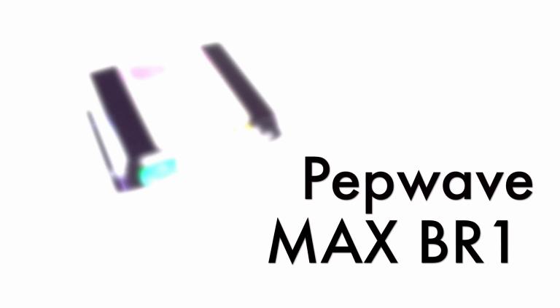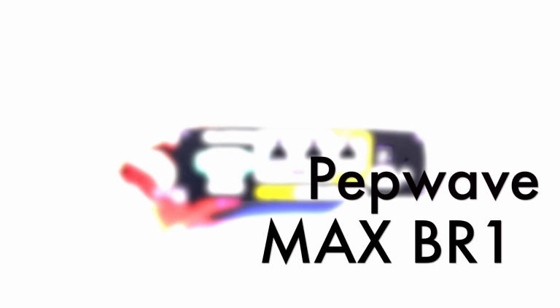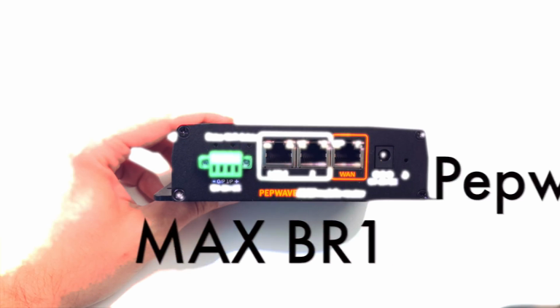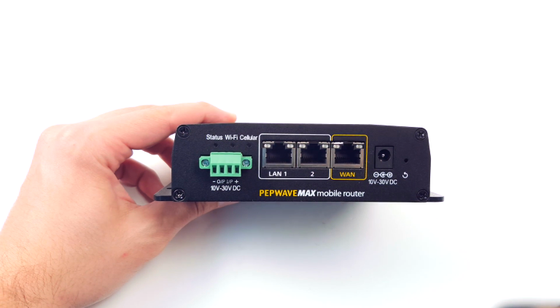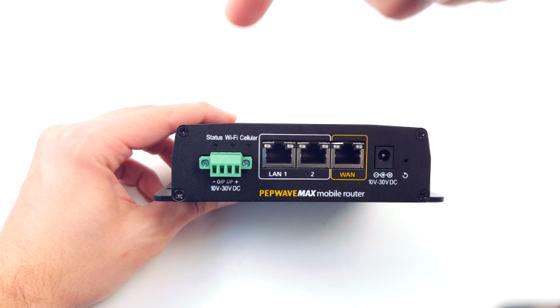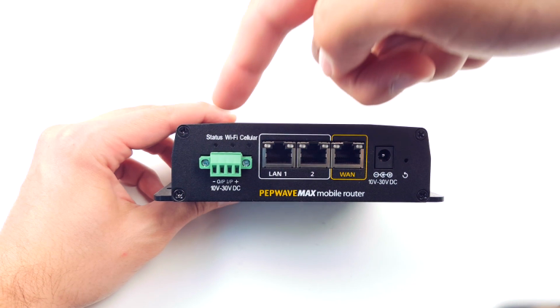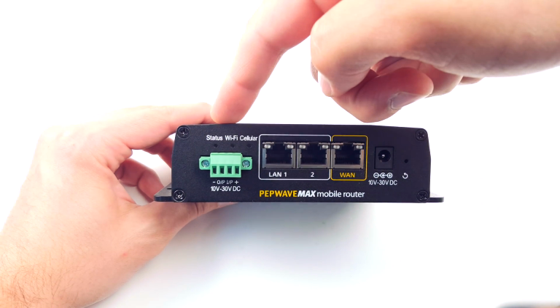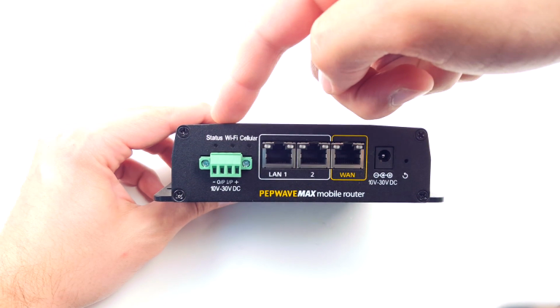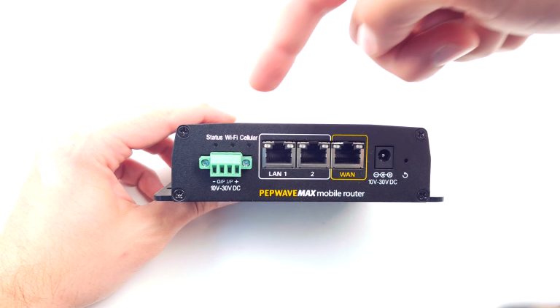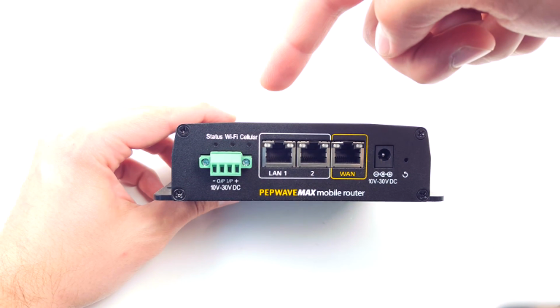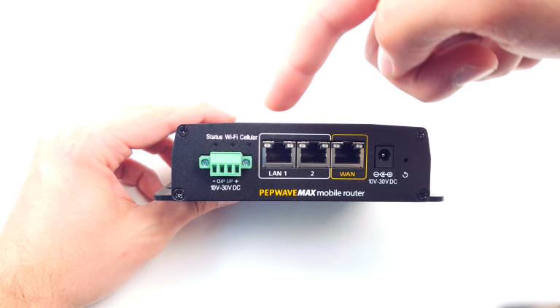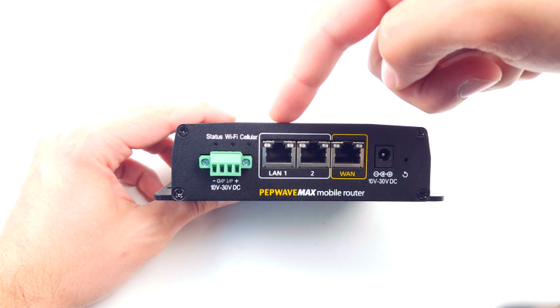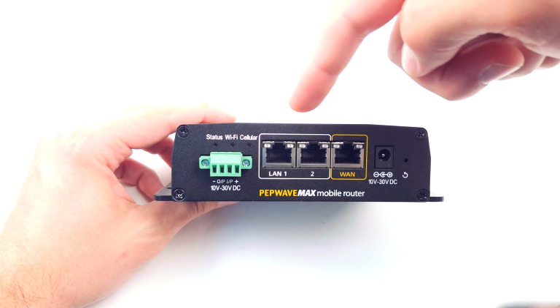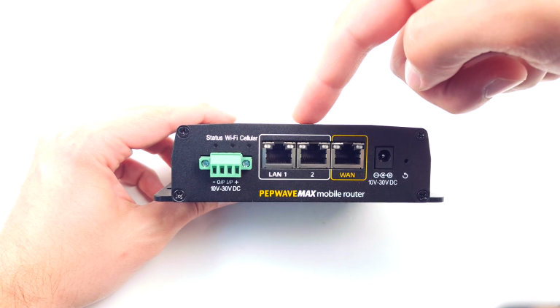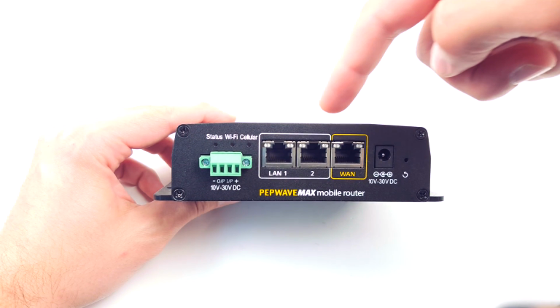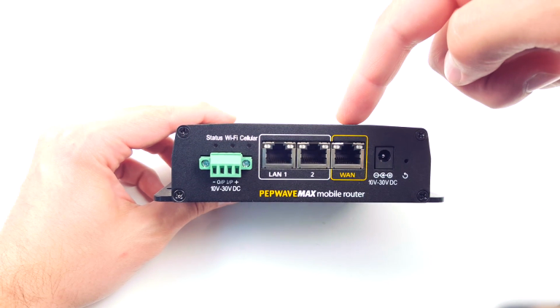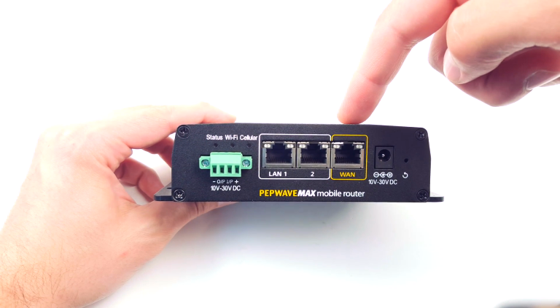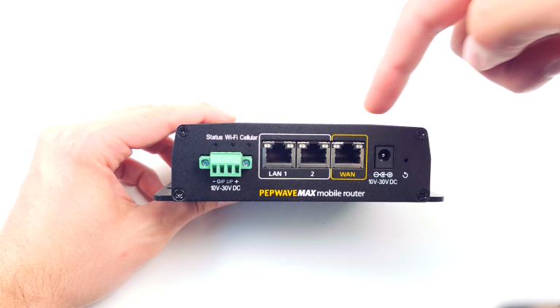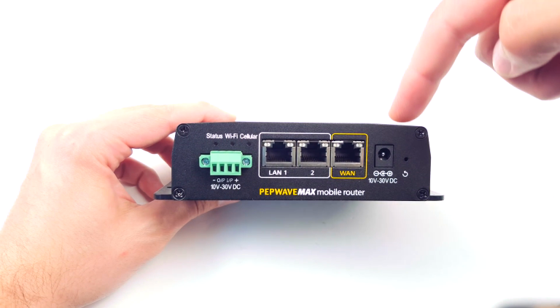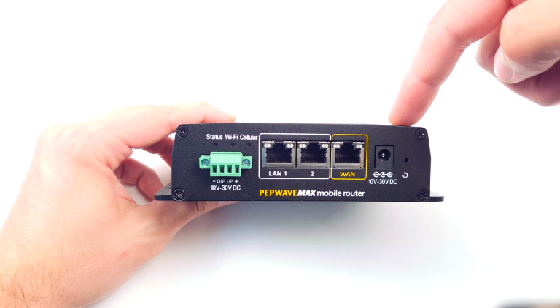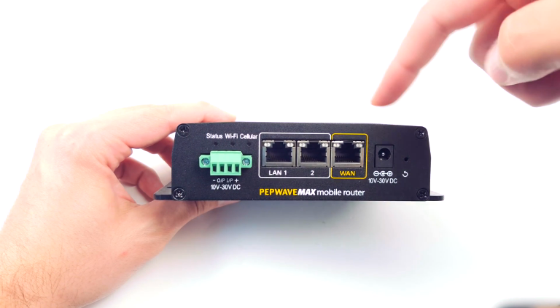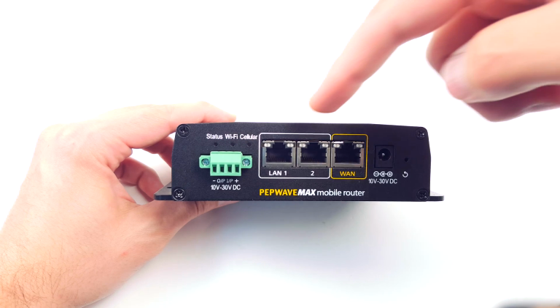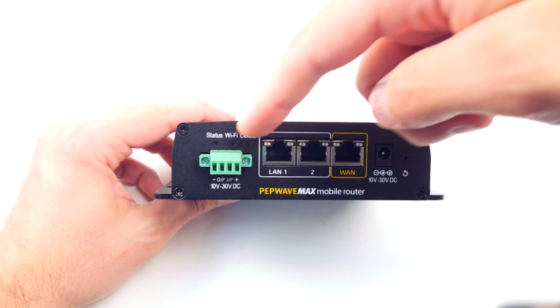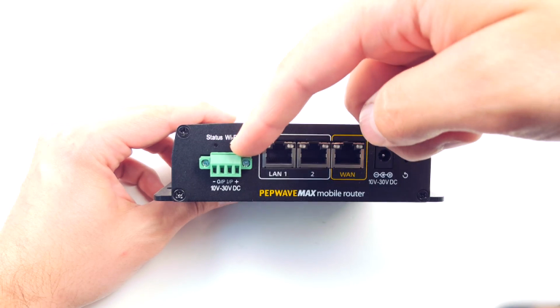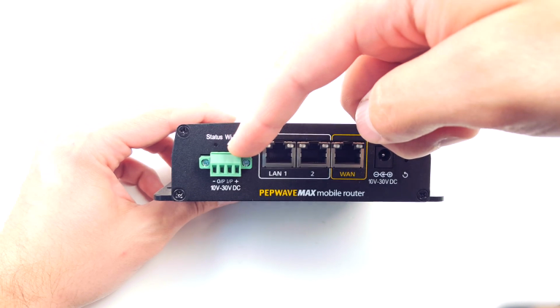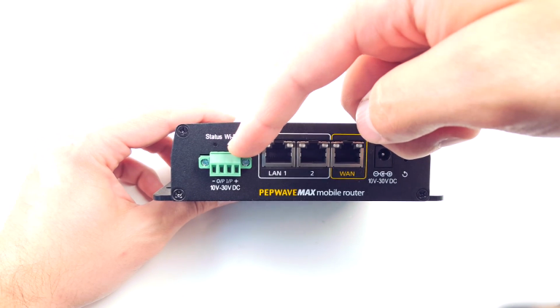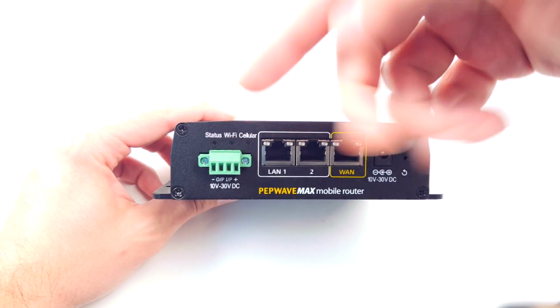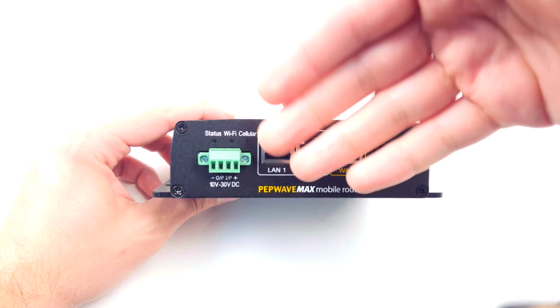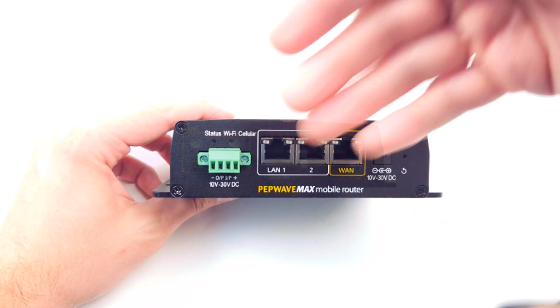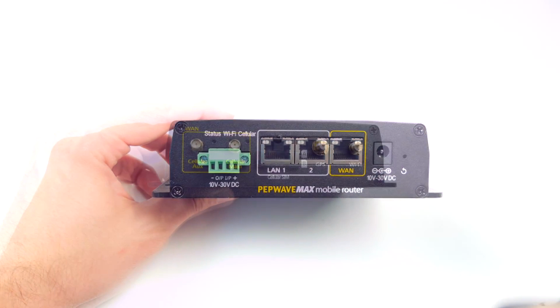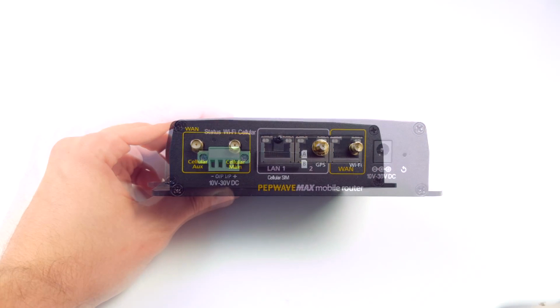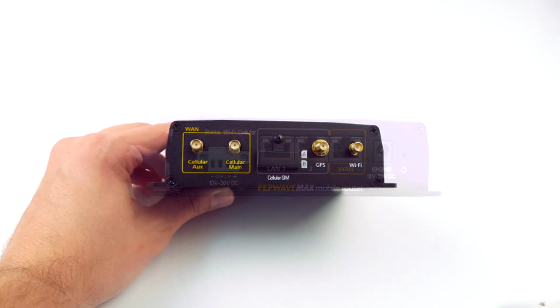Jumping right in, you have status LEDs on the top, two LAN ports, a WAN port, AC power, and then a 12-volt block for hardwire power.